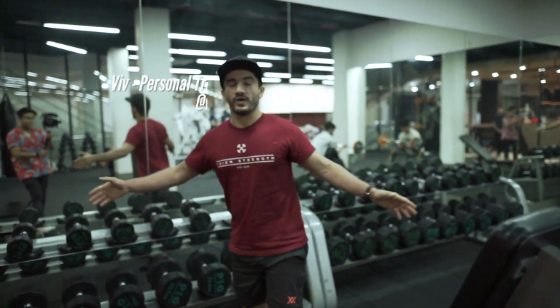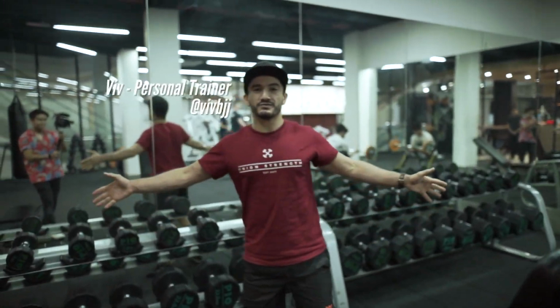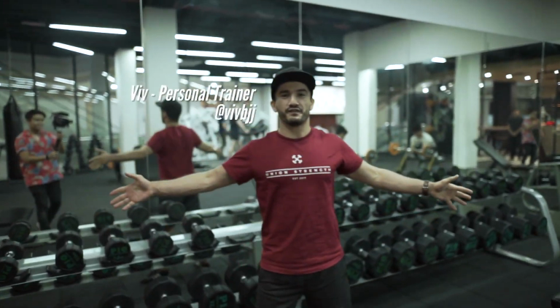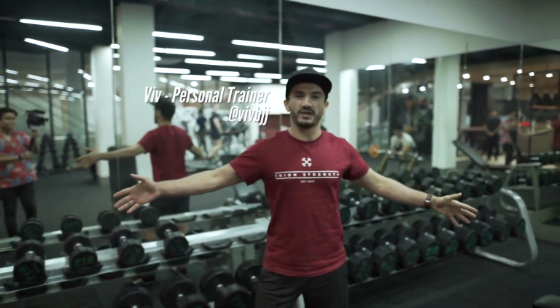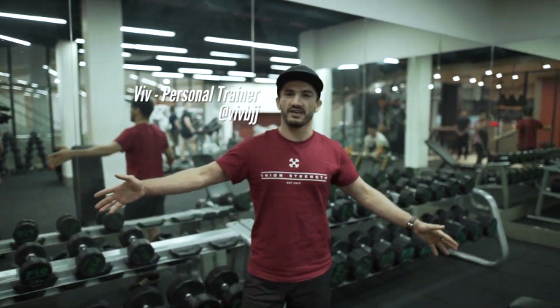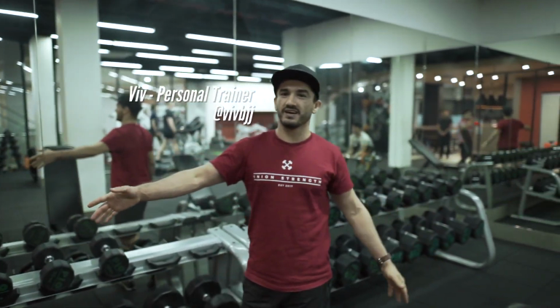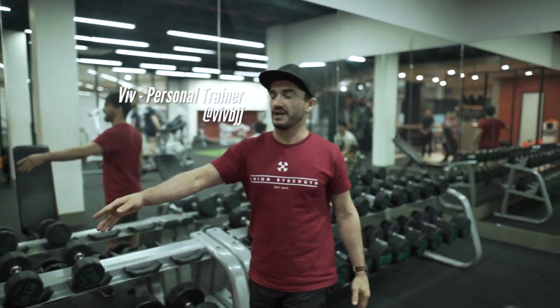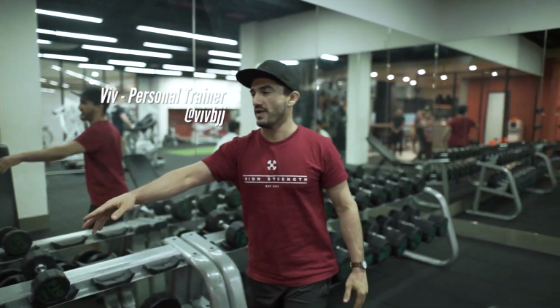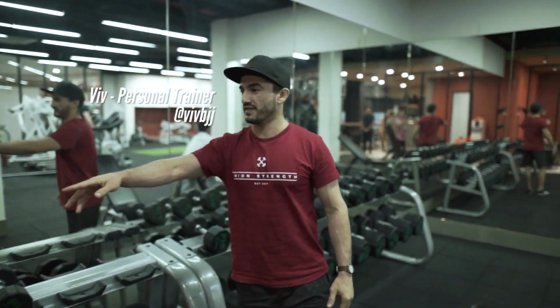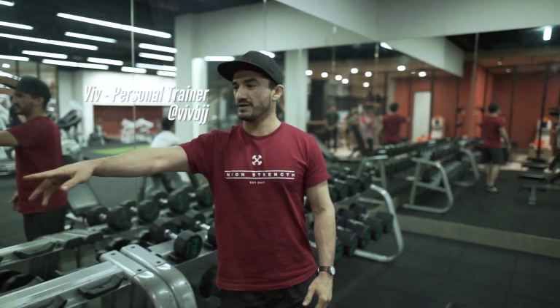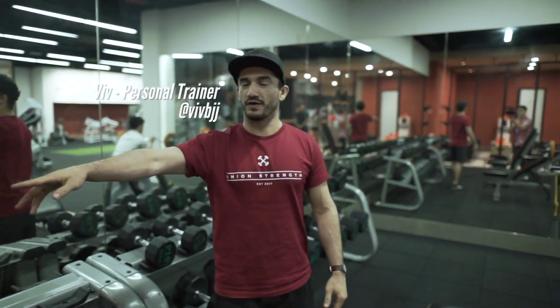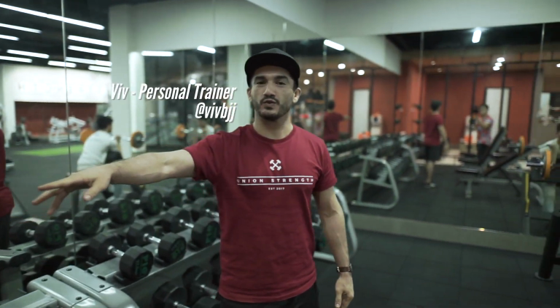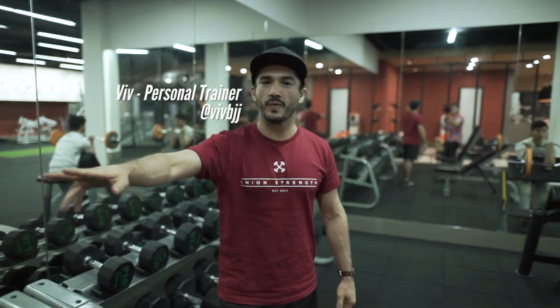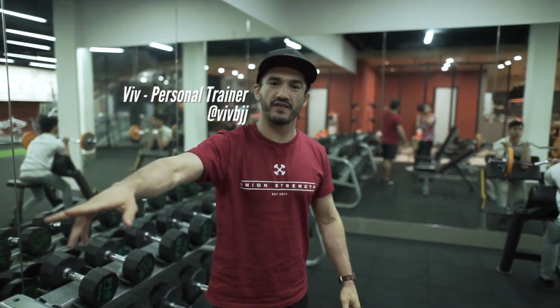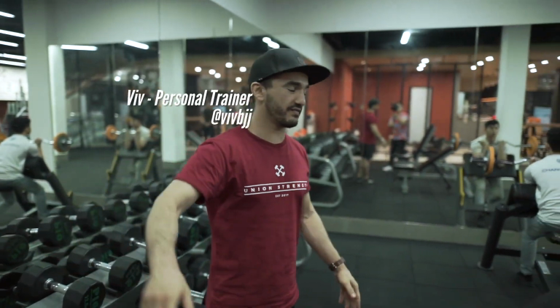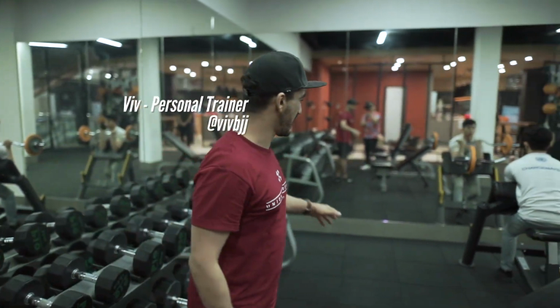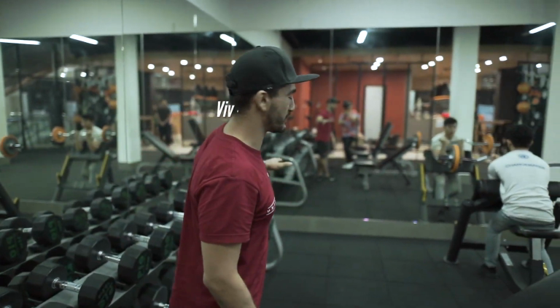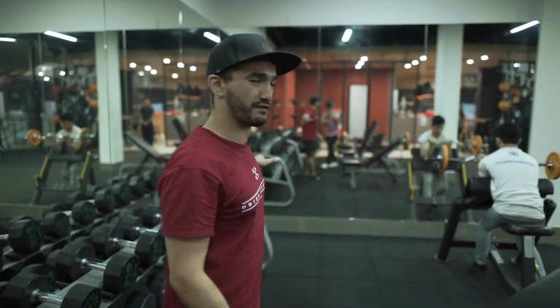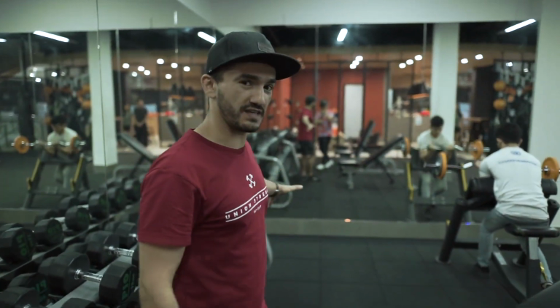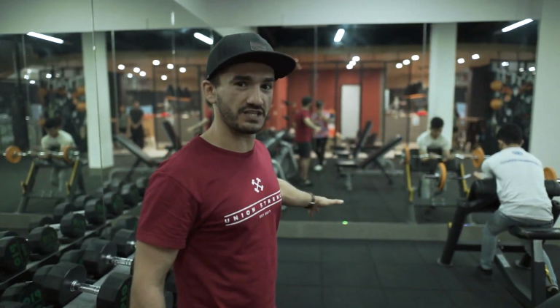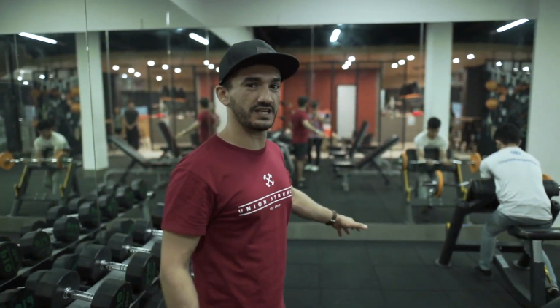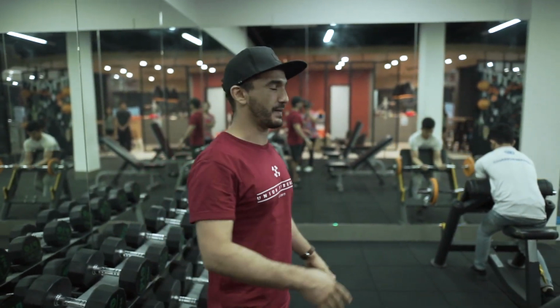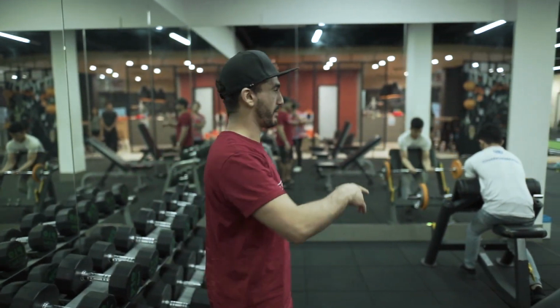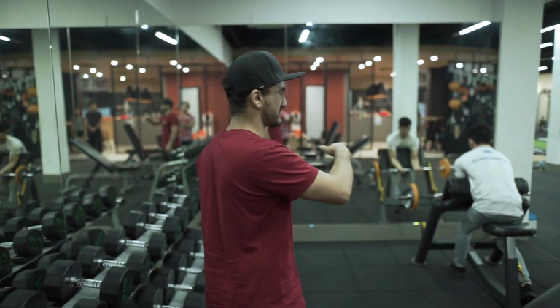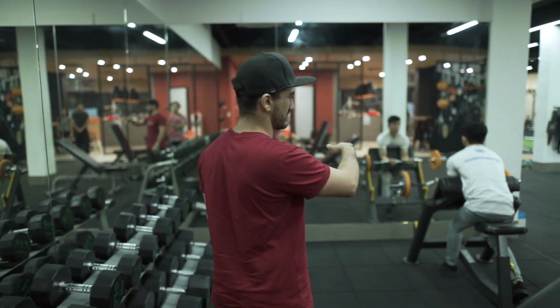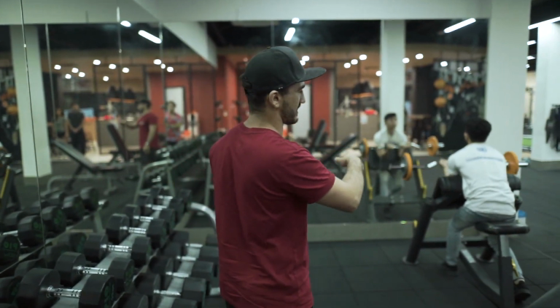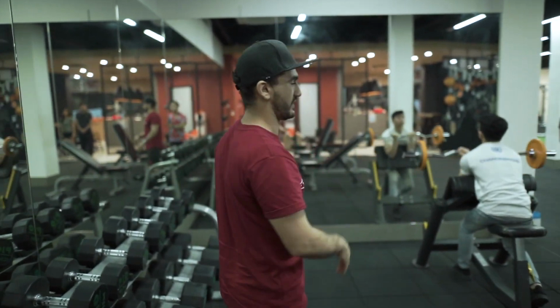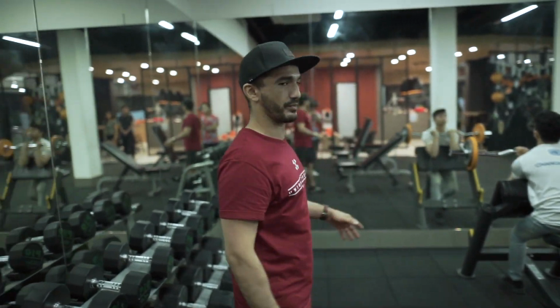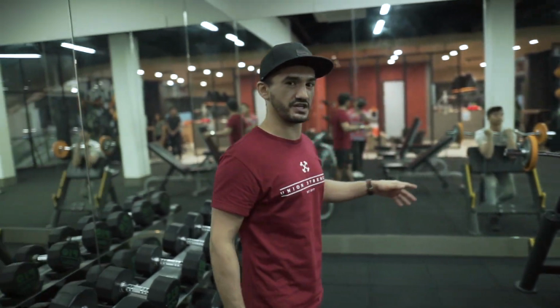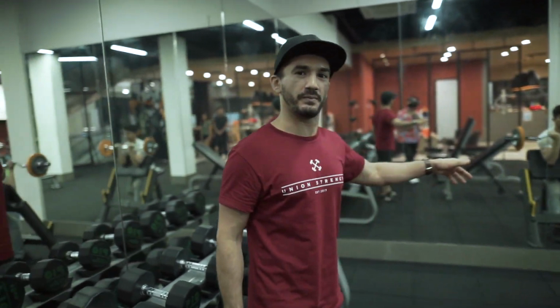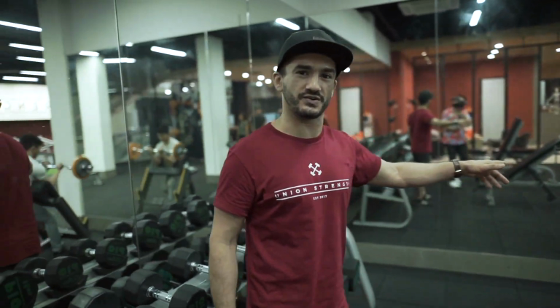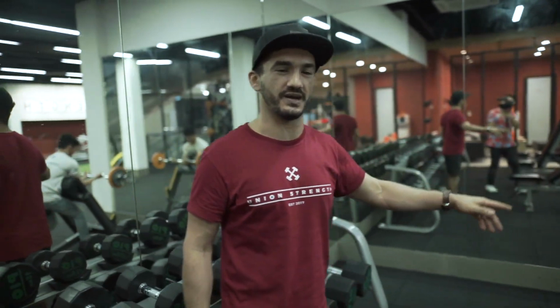Welcome to our free weights area. We have dumbbells from 2.5 up to 50kg. I'm going to pass you to Zad on our pre-checkout bench right here.